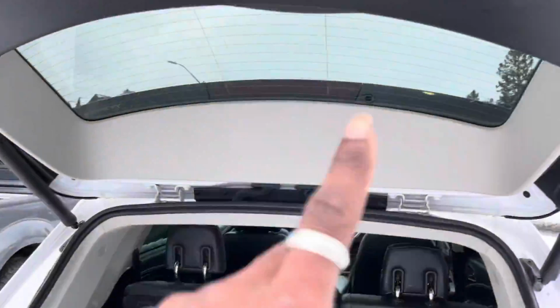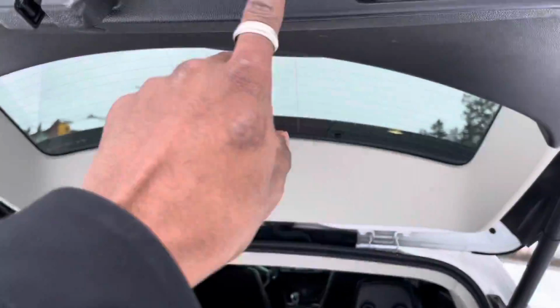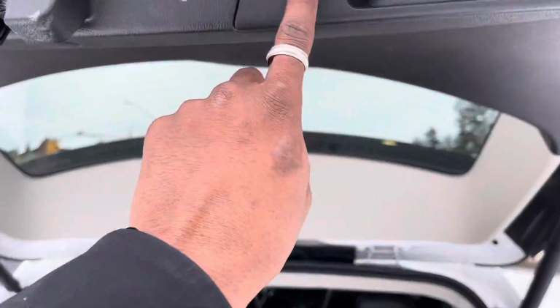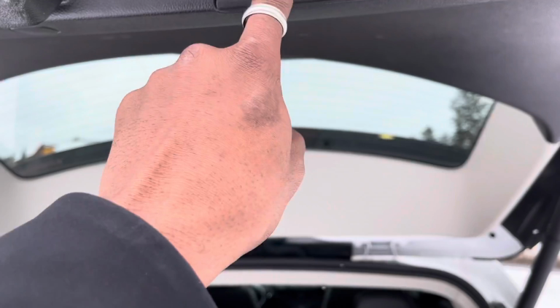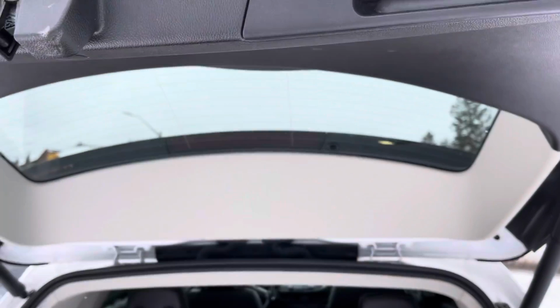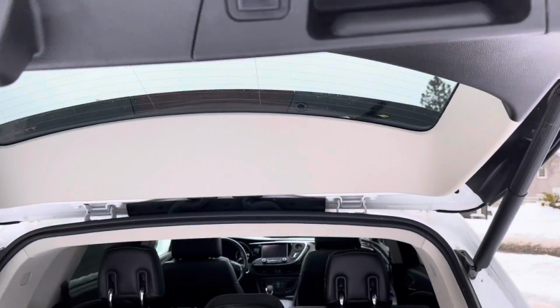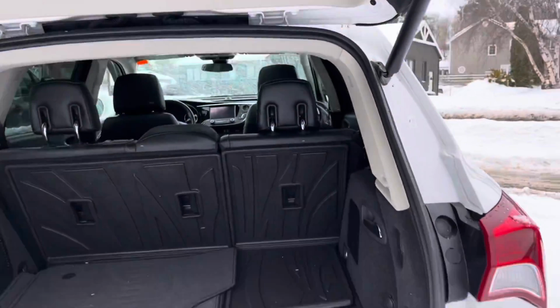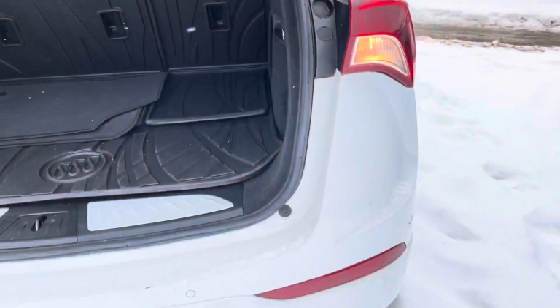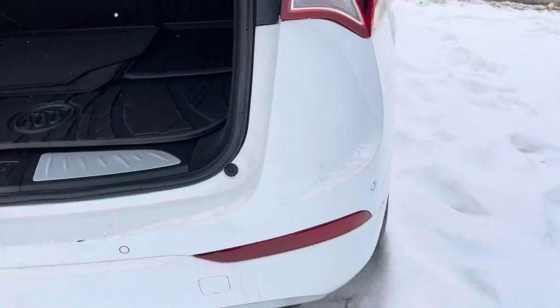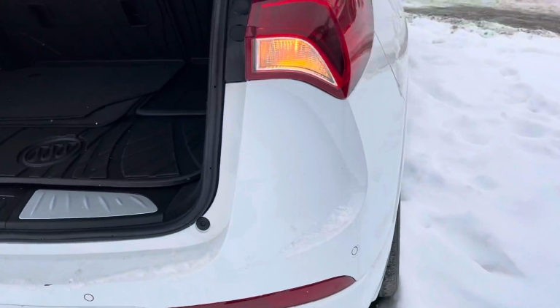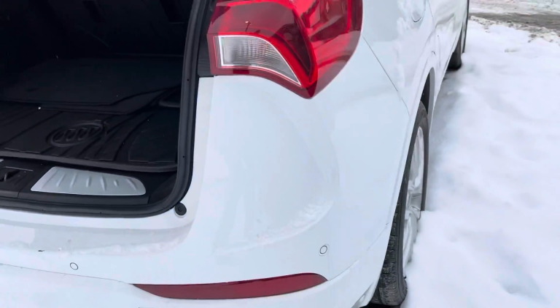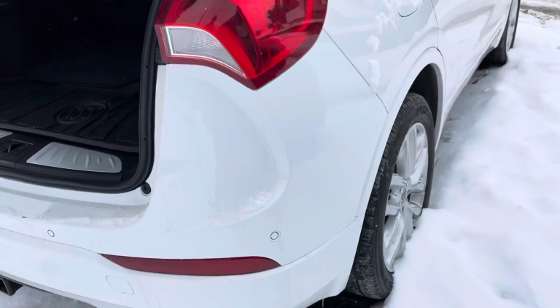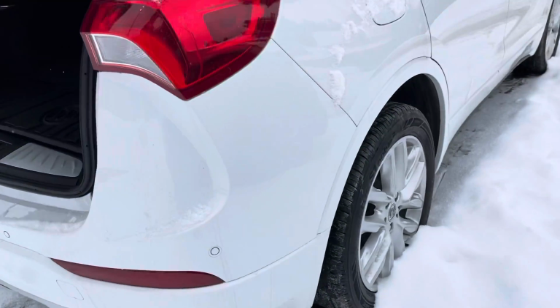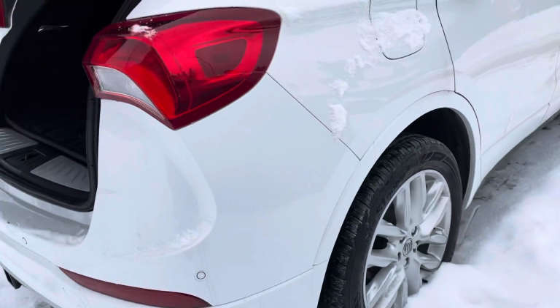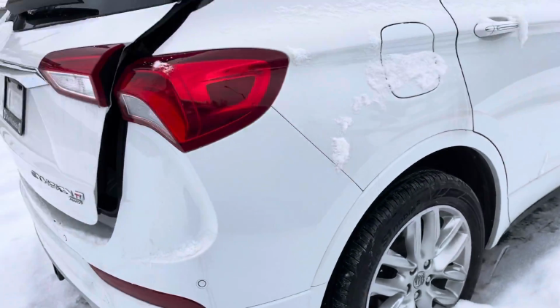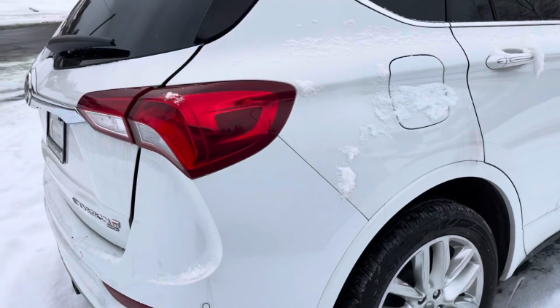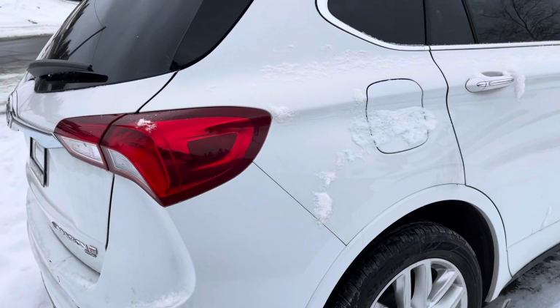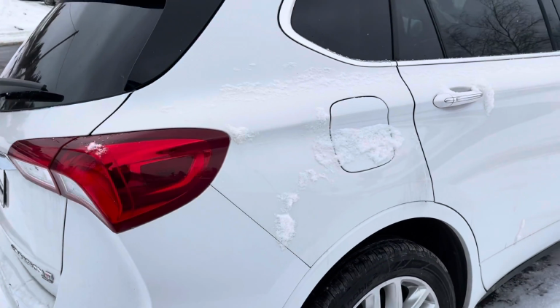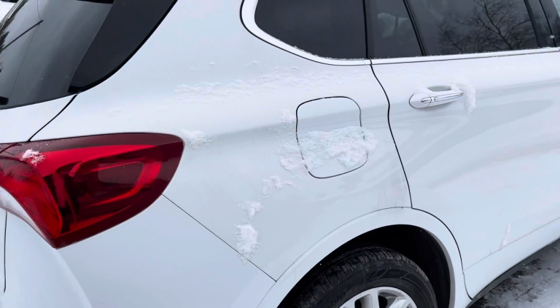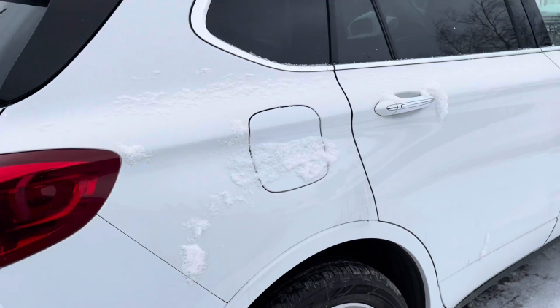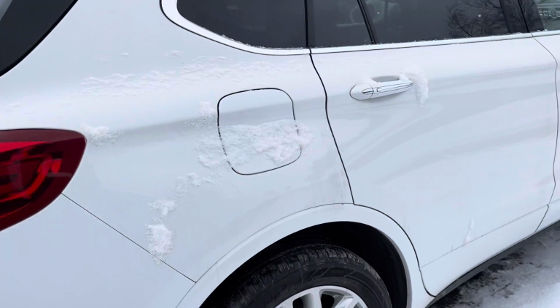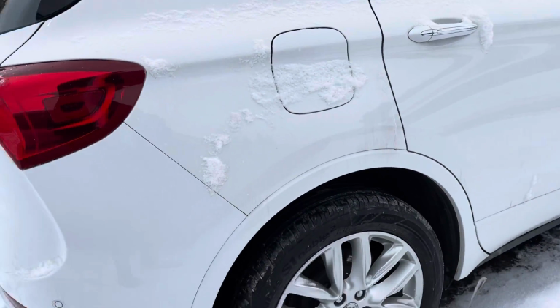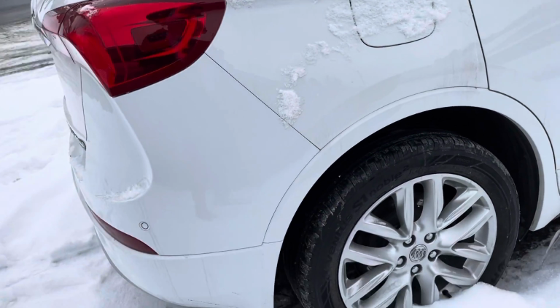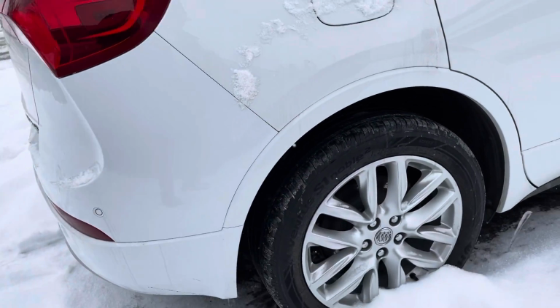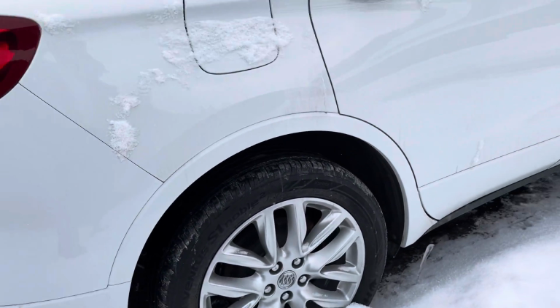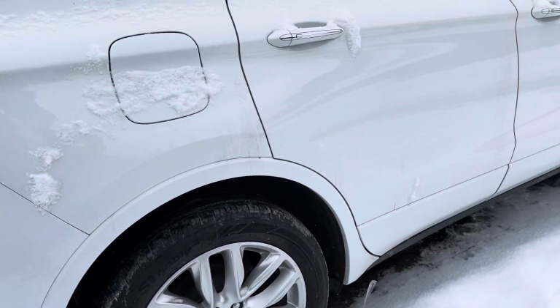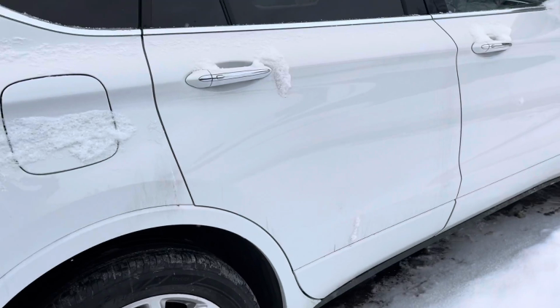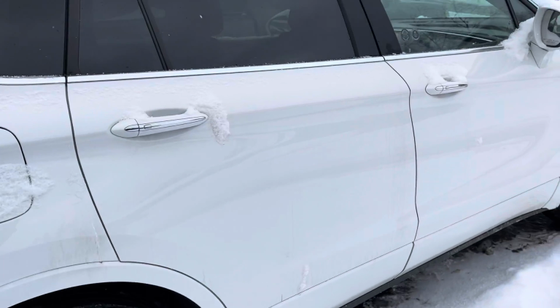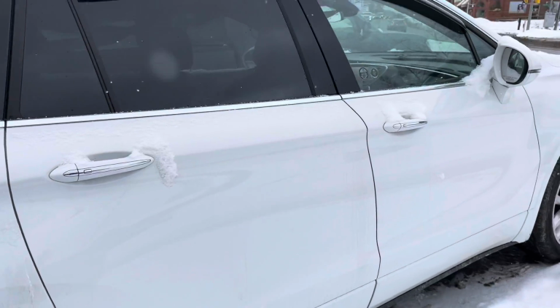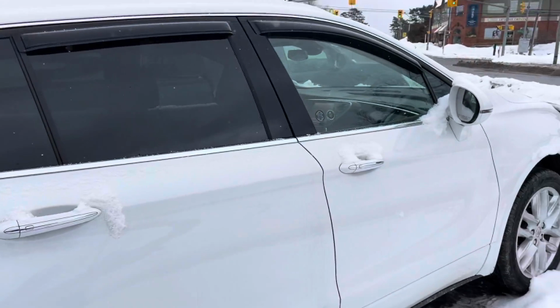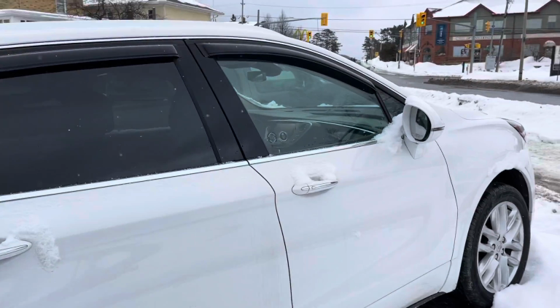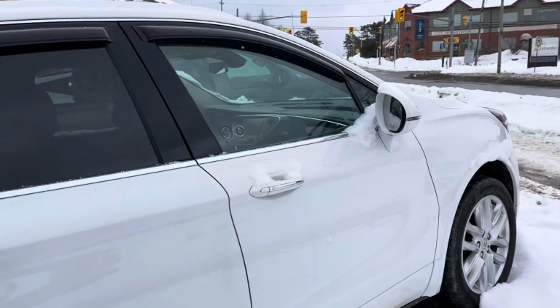To close the trunk, you can hit this button or use the key fob again. Coming around this side, things are looking good. The gas cap is over here, and overall things are looking really nice.